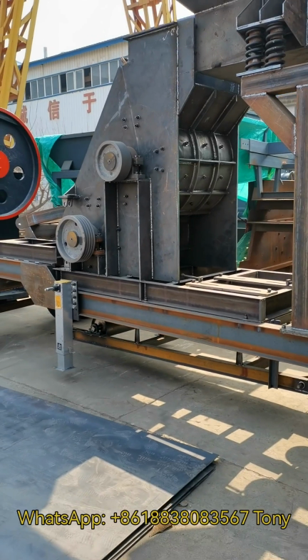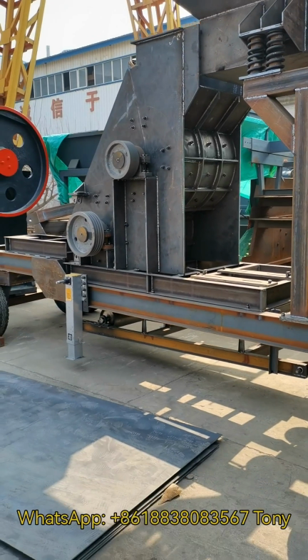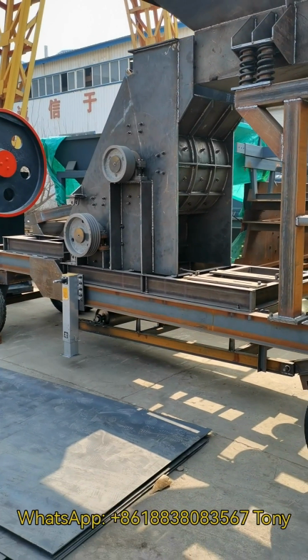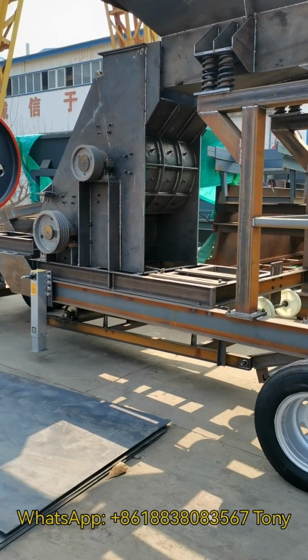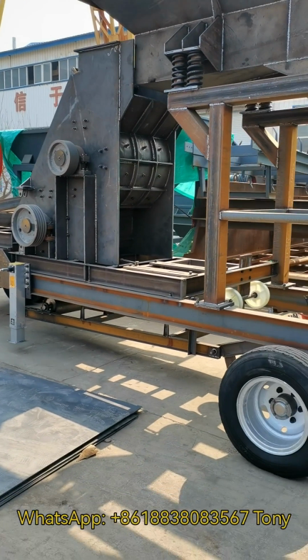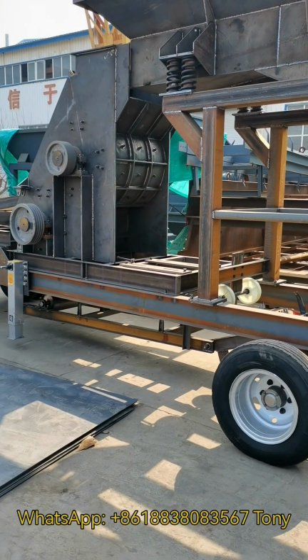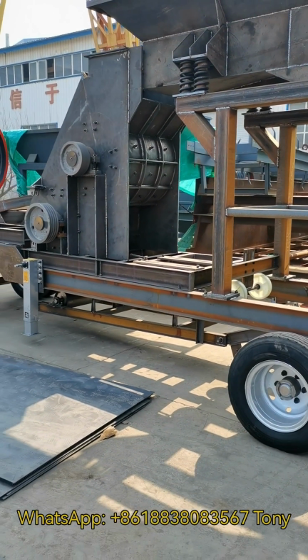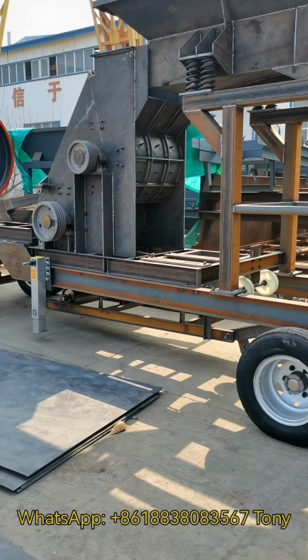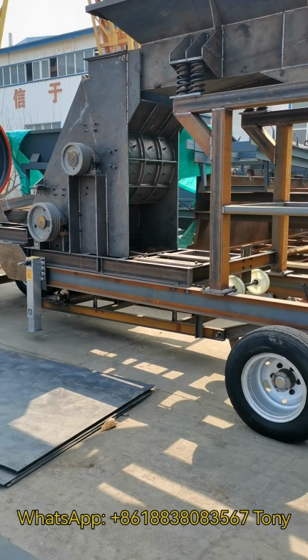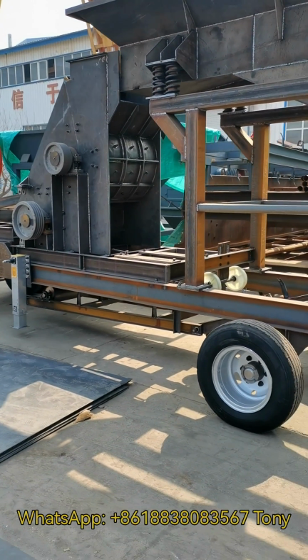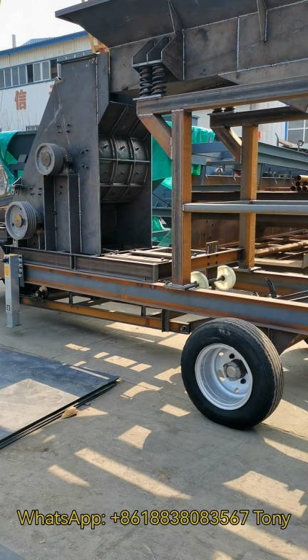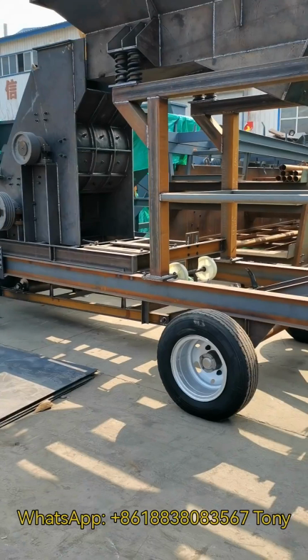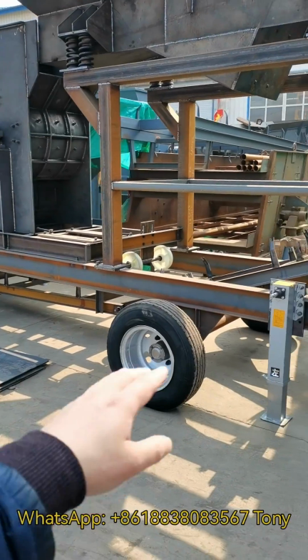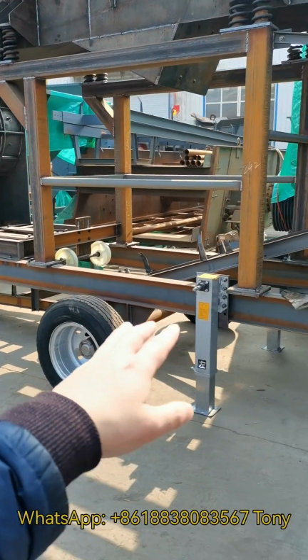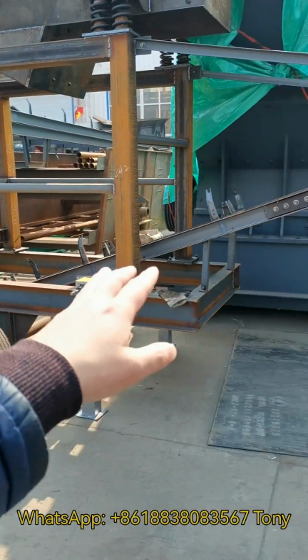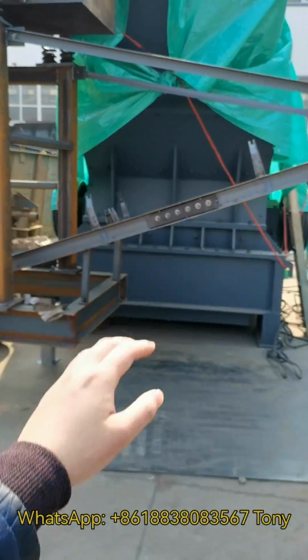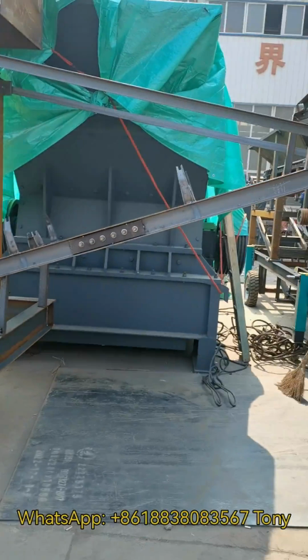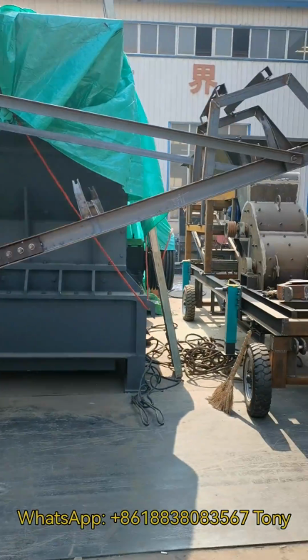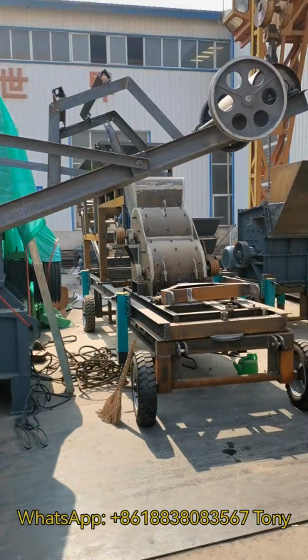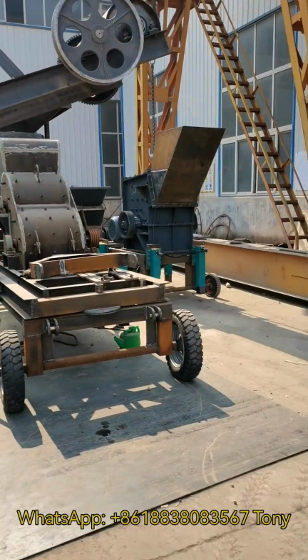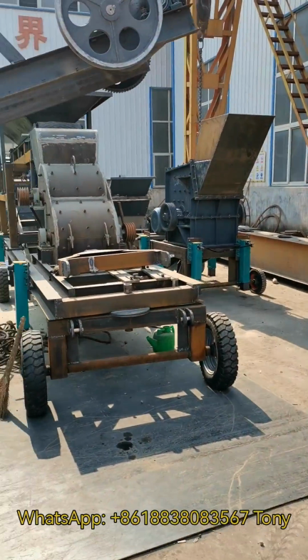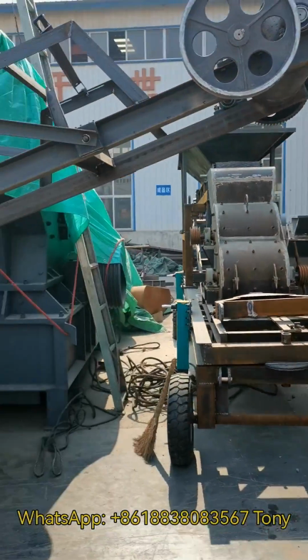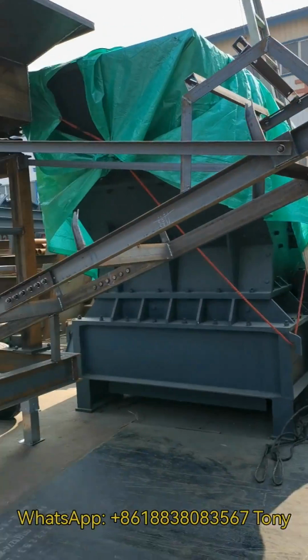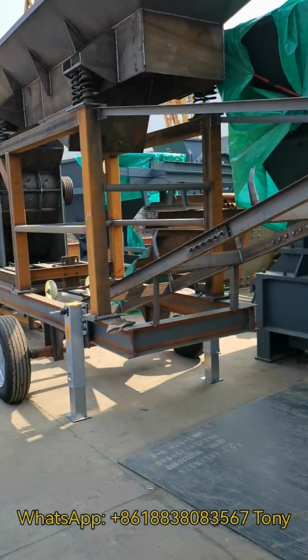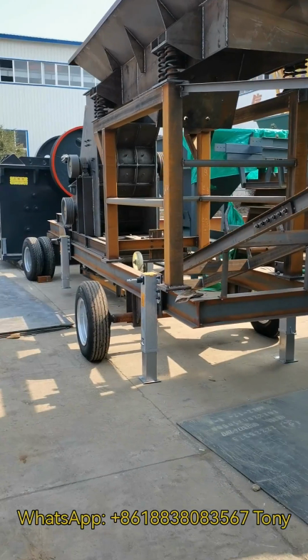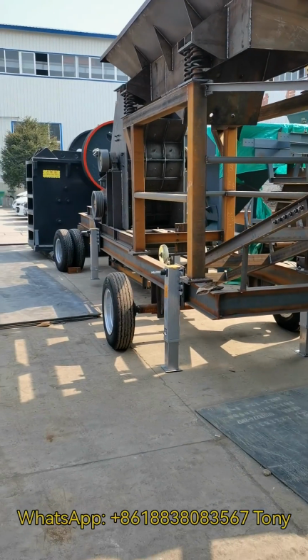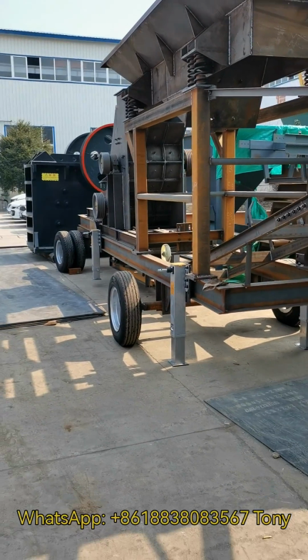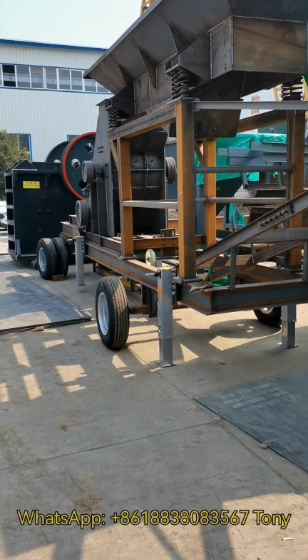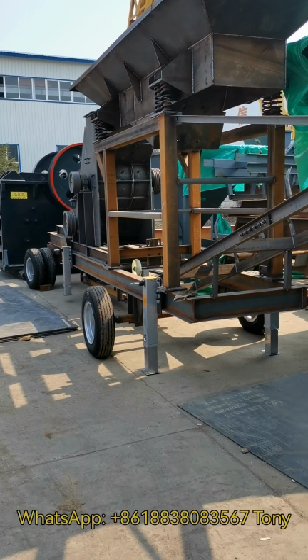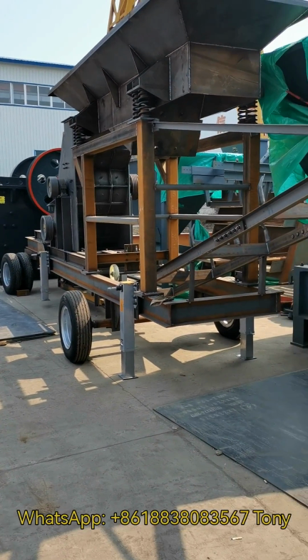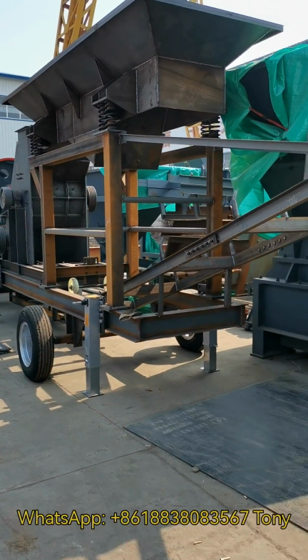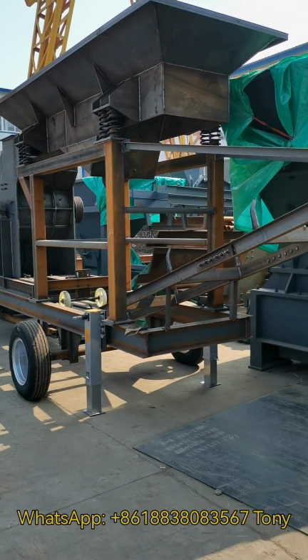Very suitable to make bricks and concrete. This is a belt conveyor. It's a full-on mobile plant.